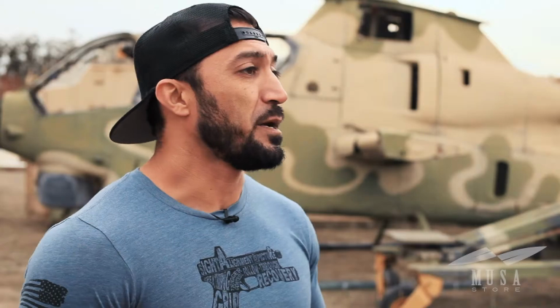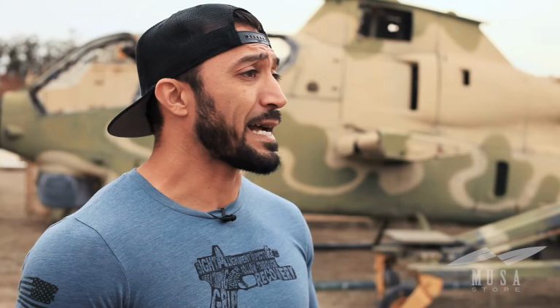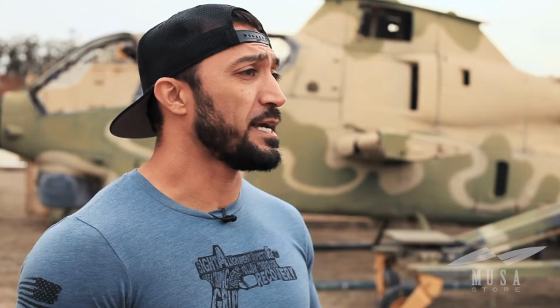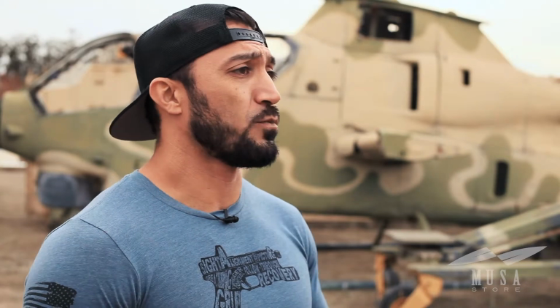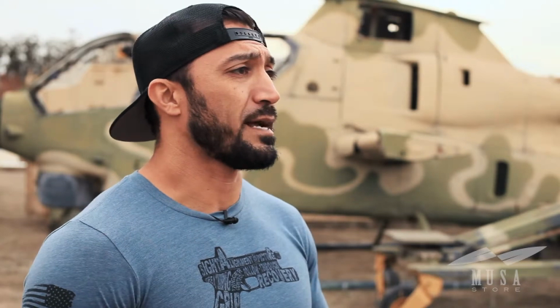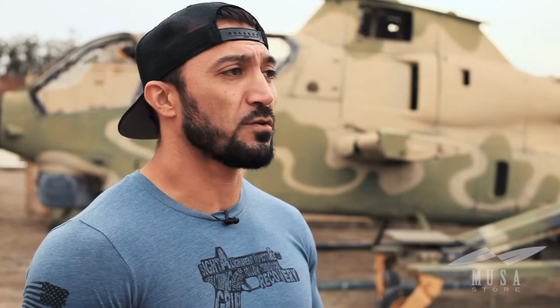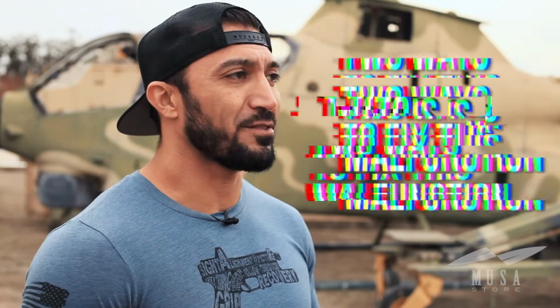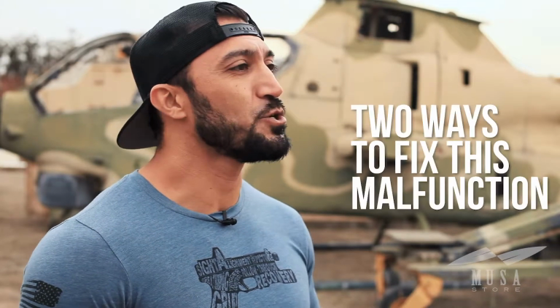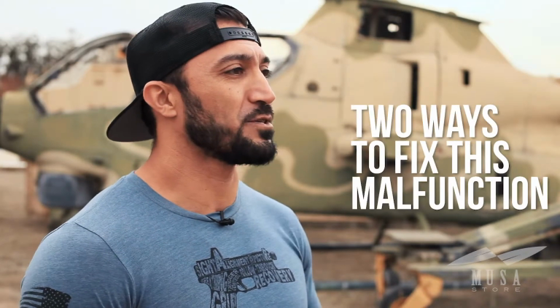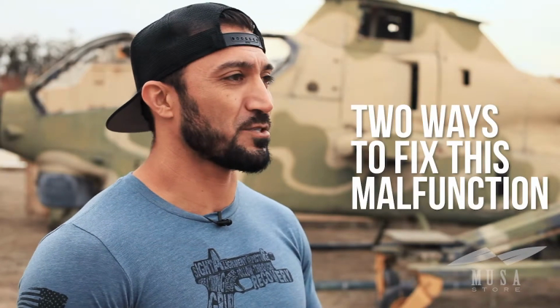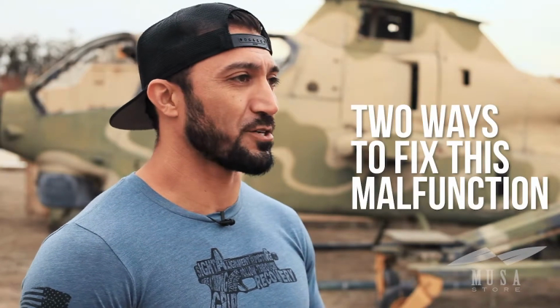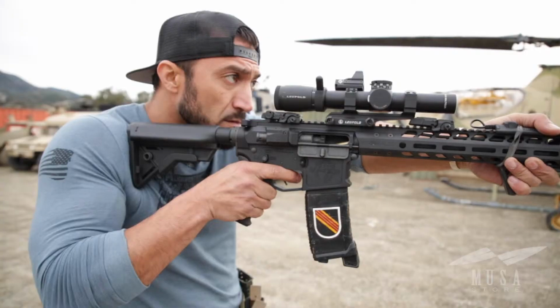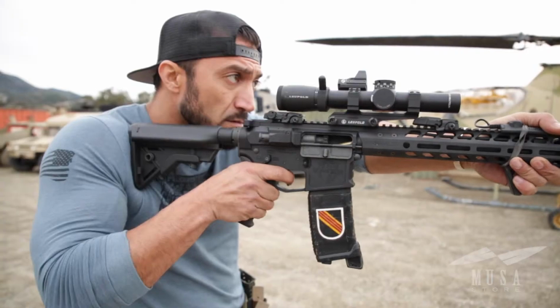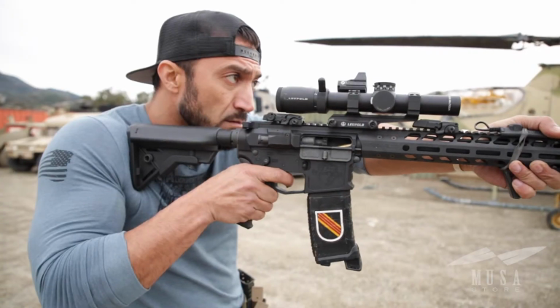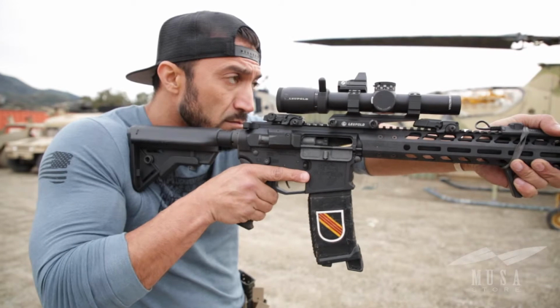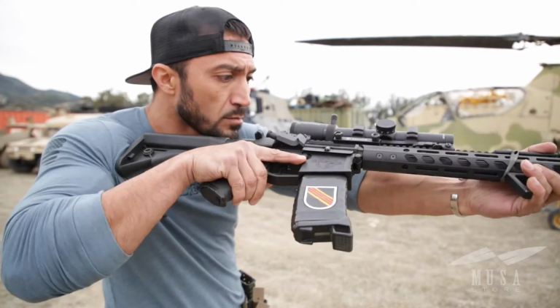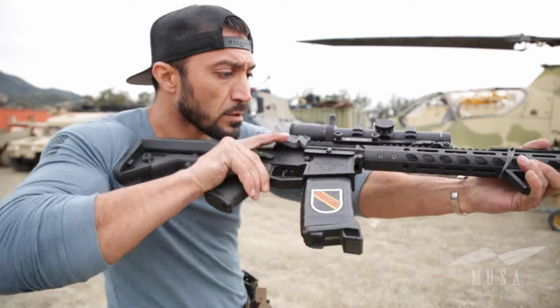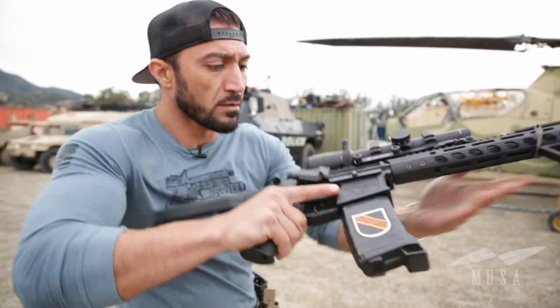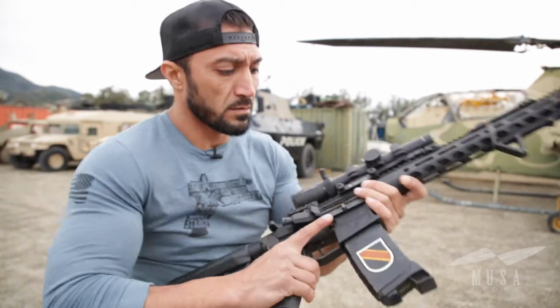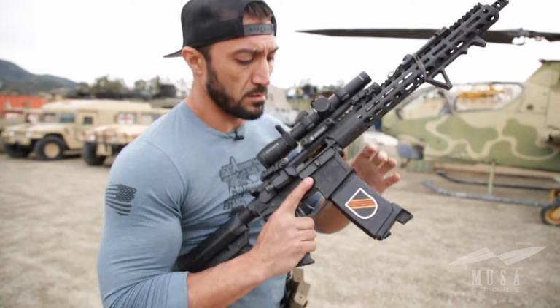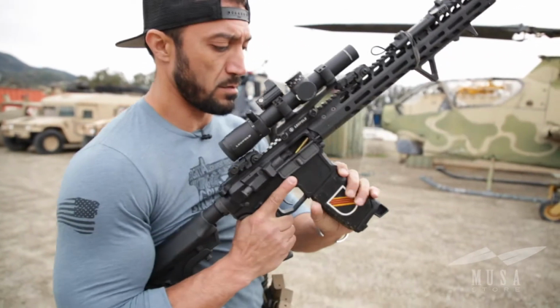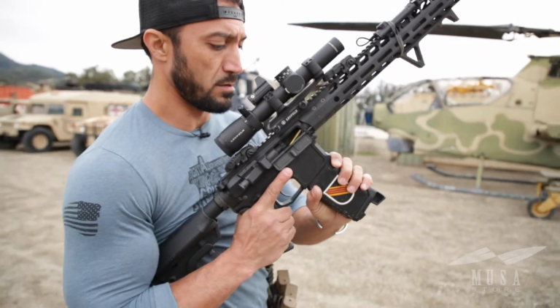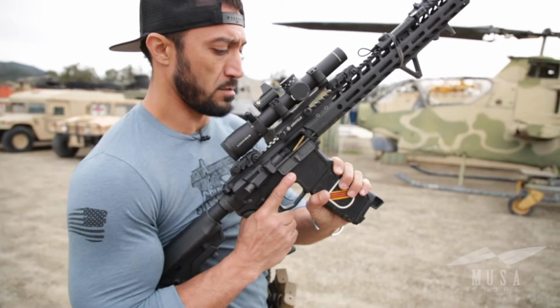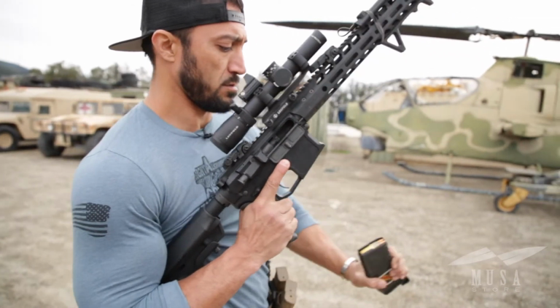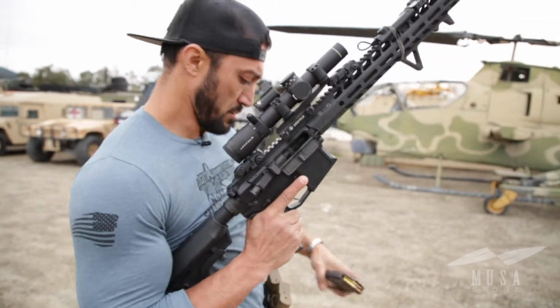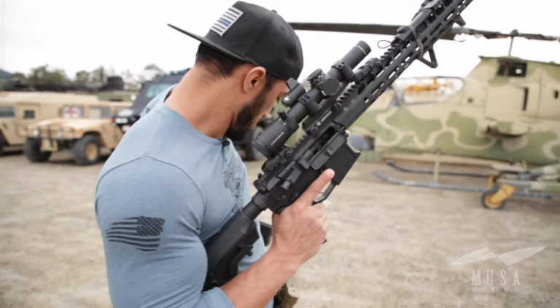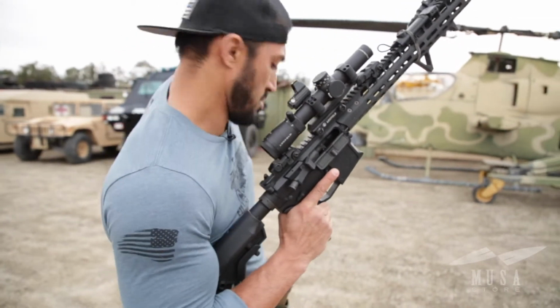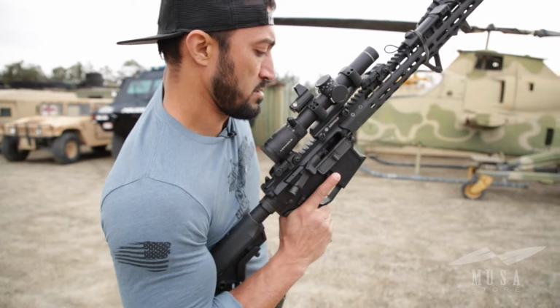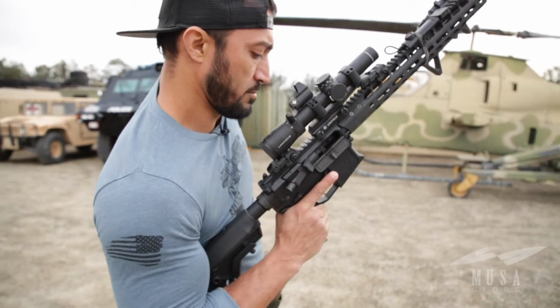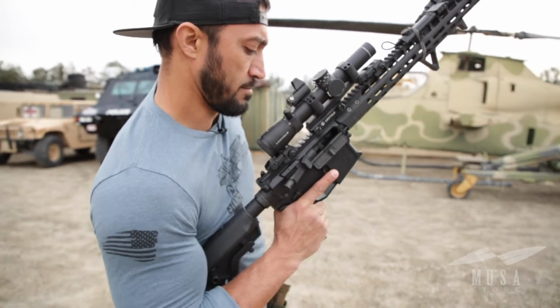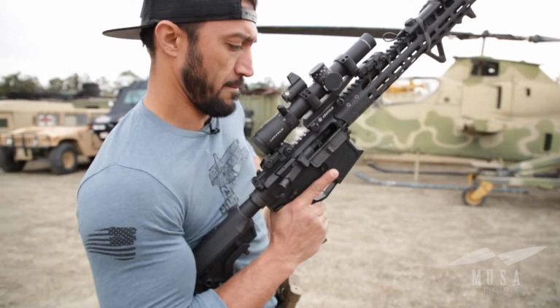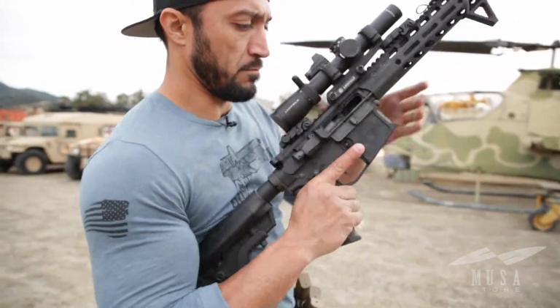Depending on the actual placement of the wedge brass in the override, there are two ways you can fix this malfunction. Before you begin, attempt to place the weapon on safe, point the weapon in a safe direction, and remove the source of feed. The loose second round may fall out at that point — if not, no big deal.